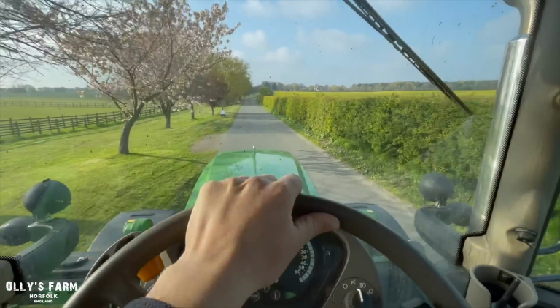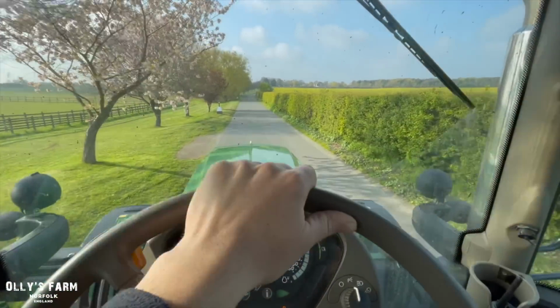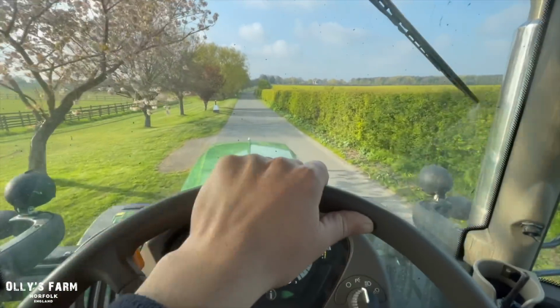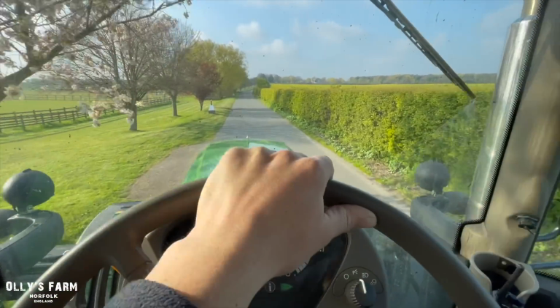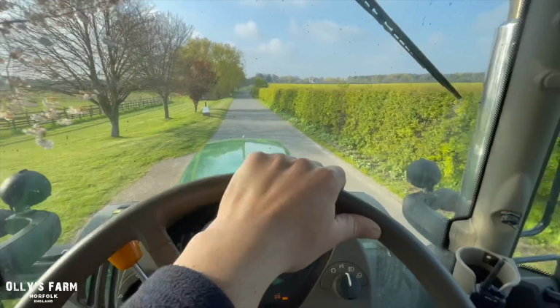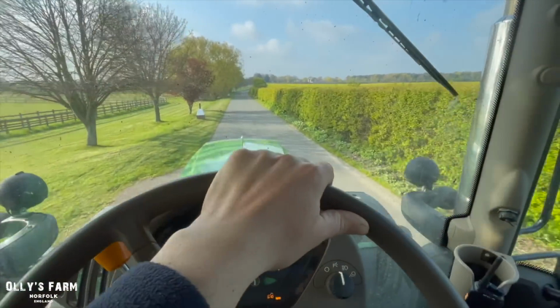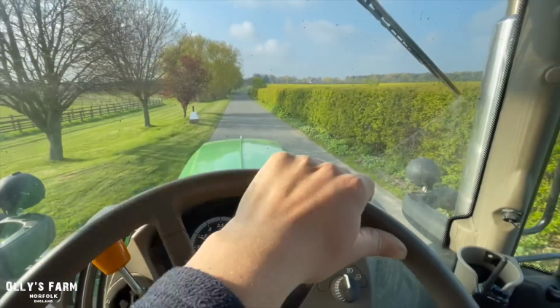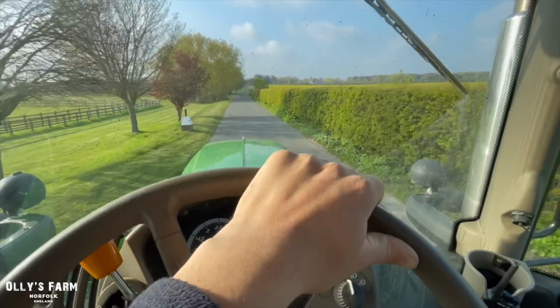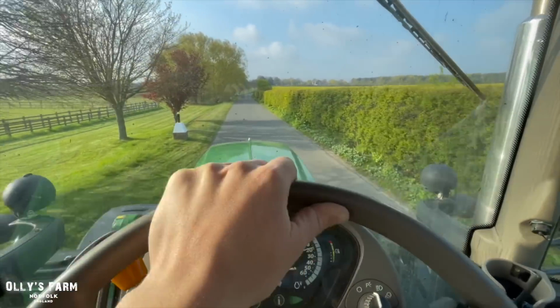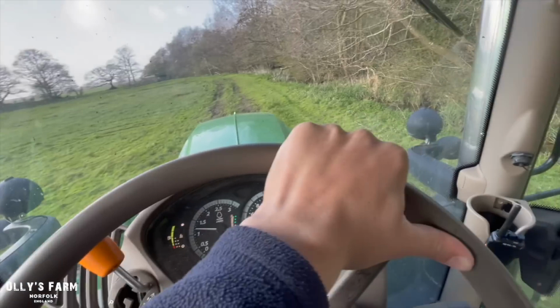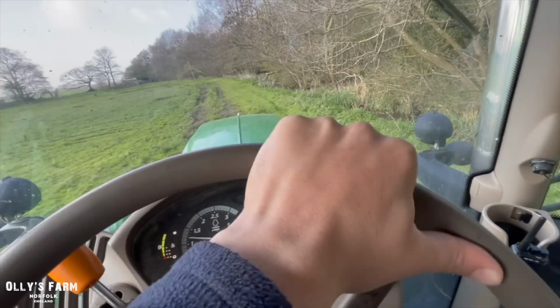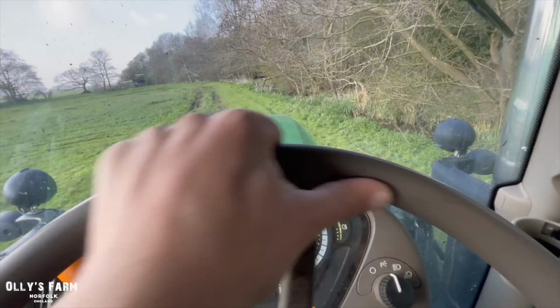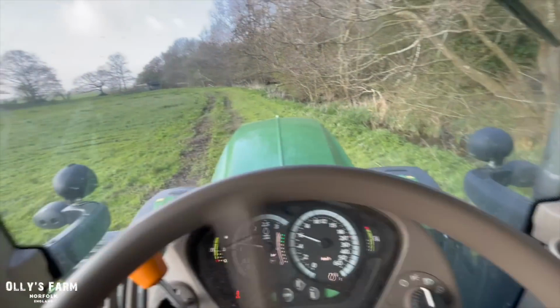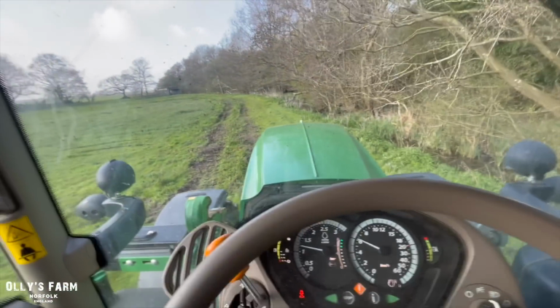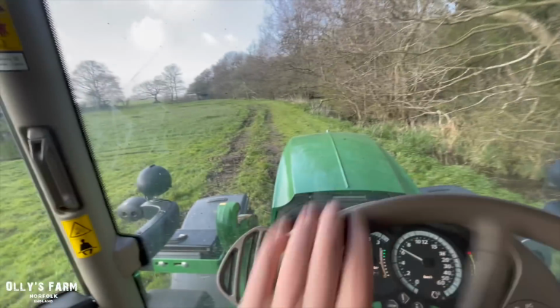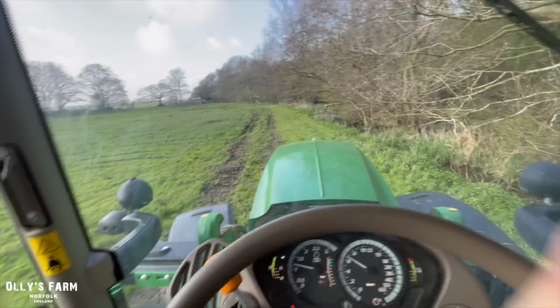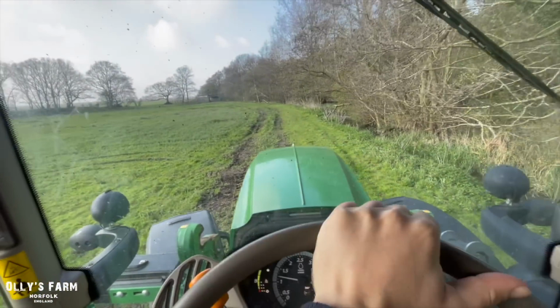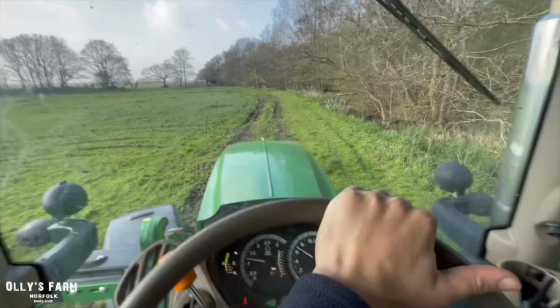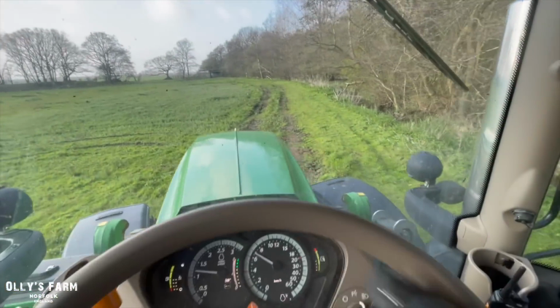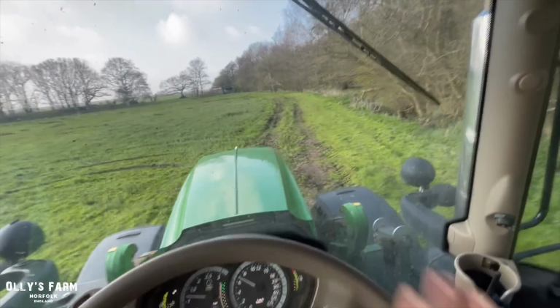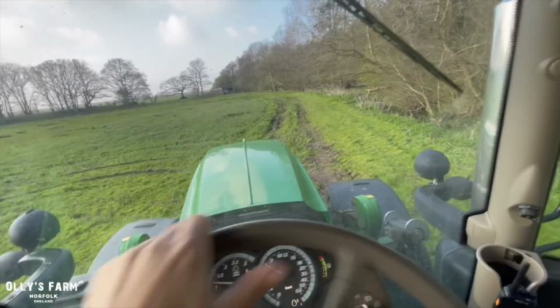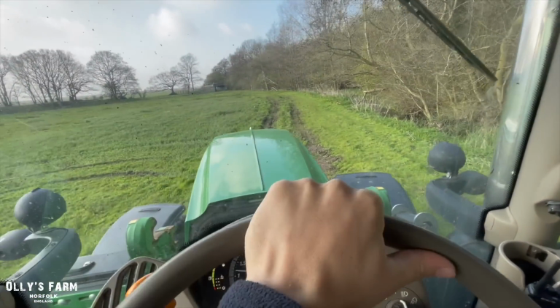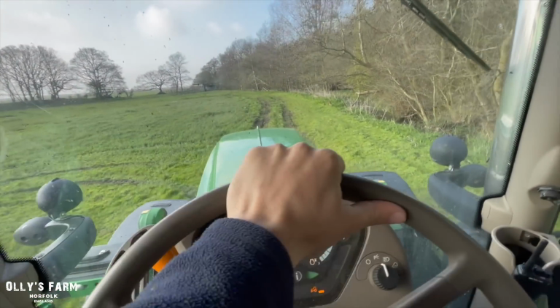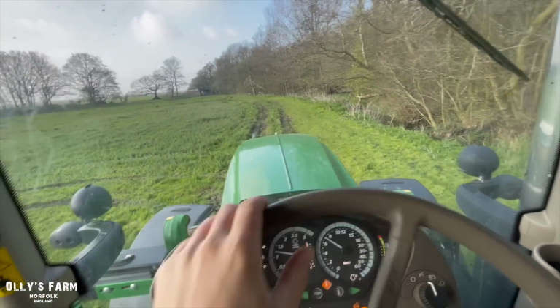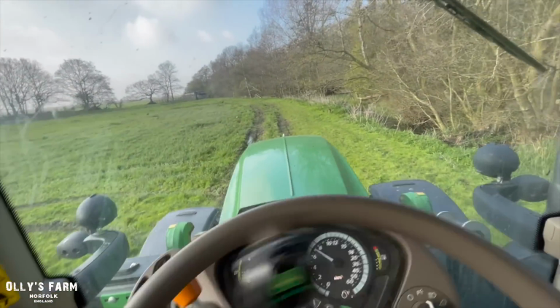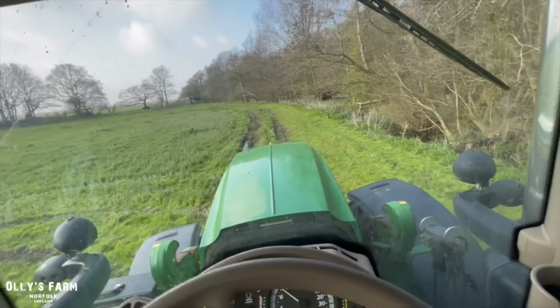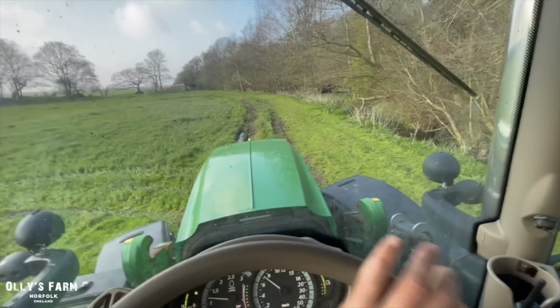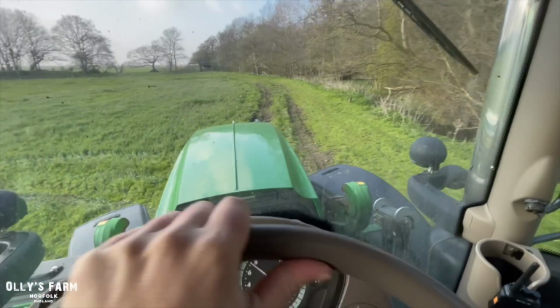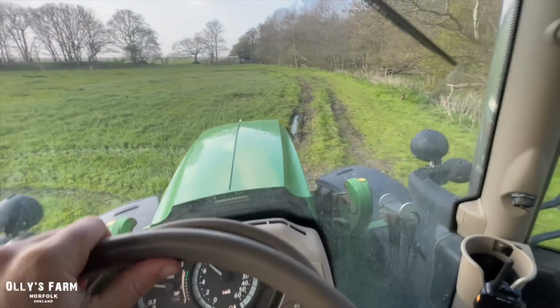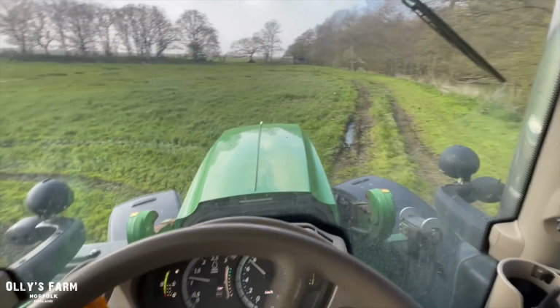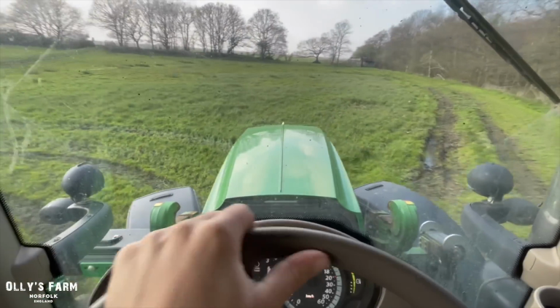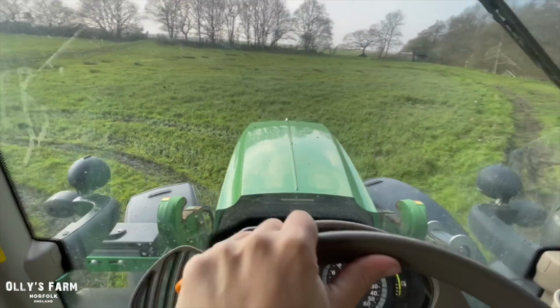Finally the weather's turned. It's quite wet down here so I can't really drive on the marshes that much, but they will dry up — I'm hoping in the next couple of weeks. It's just about dry enough for the cattle, but not really much else.